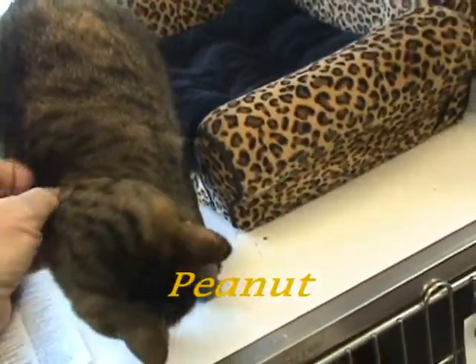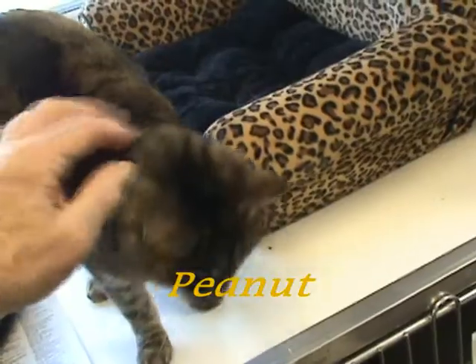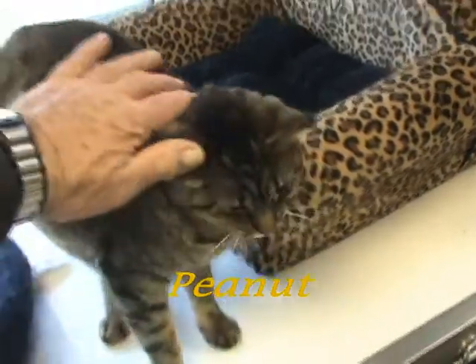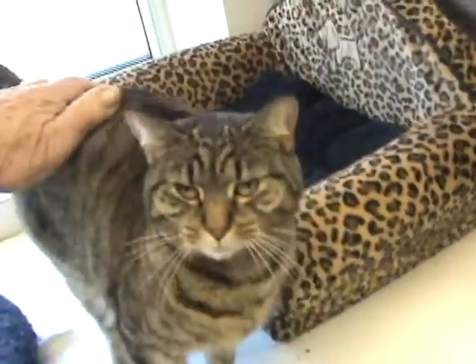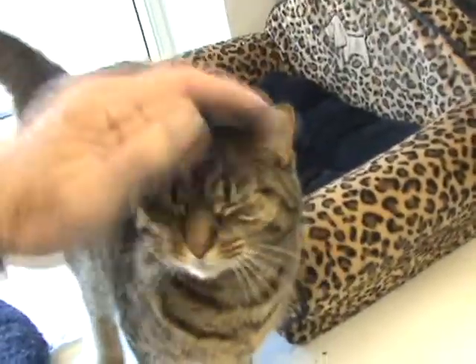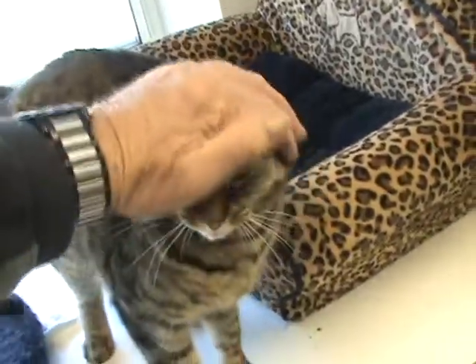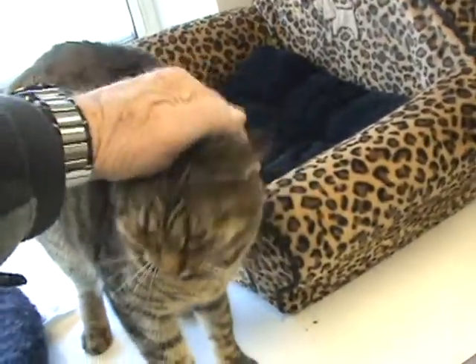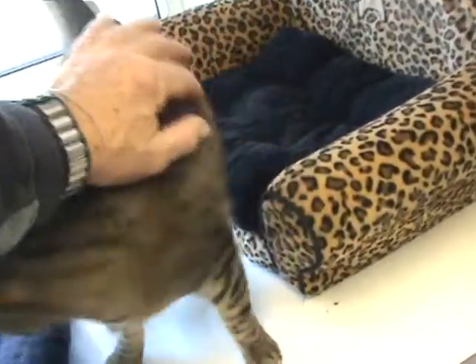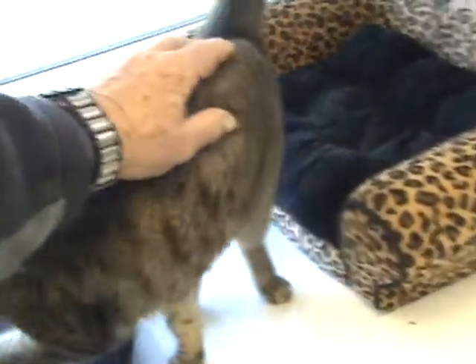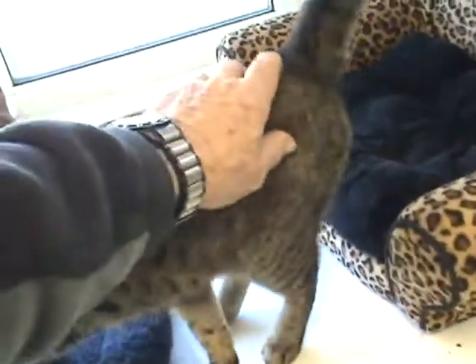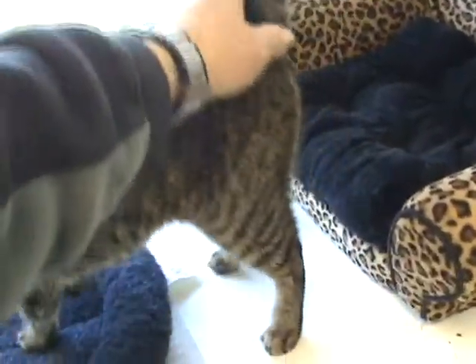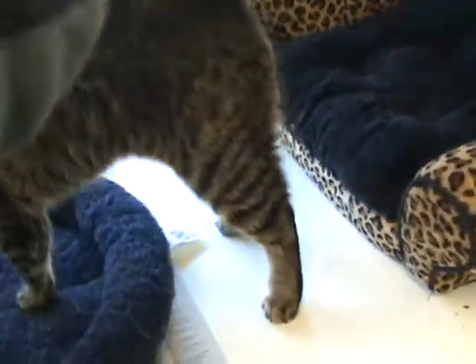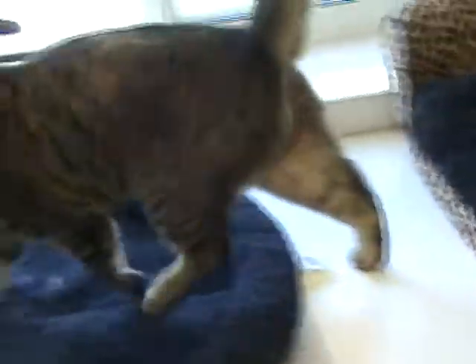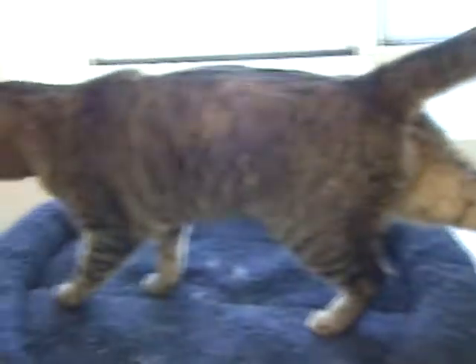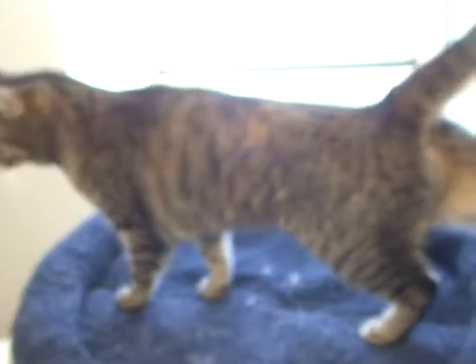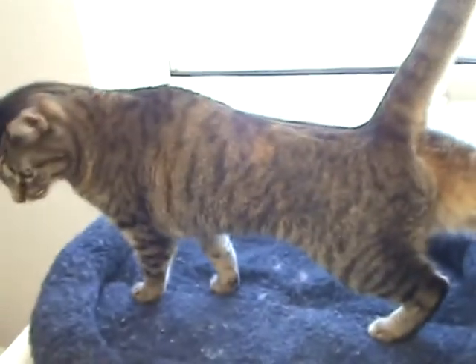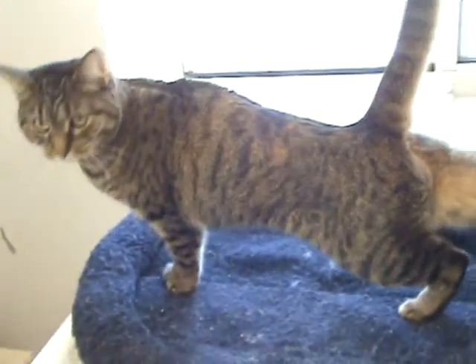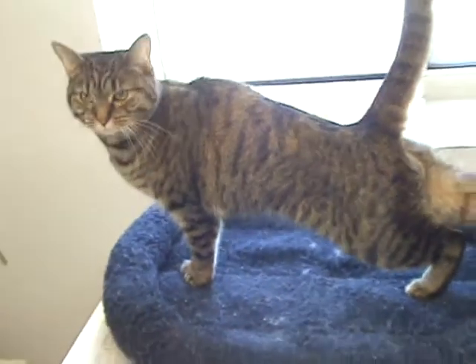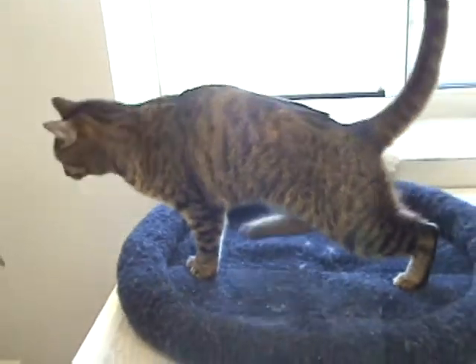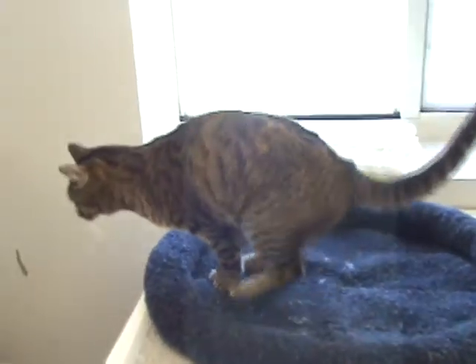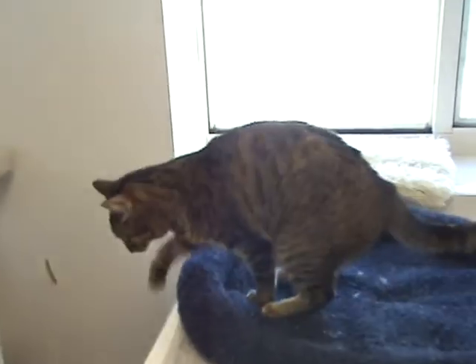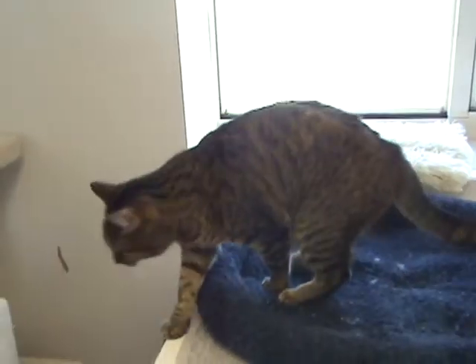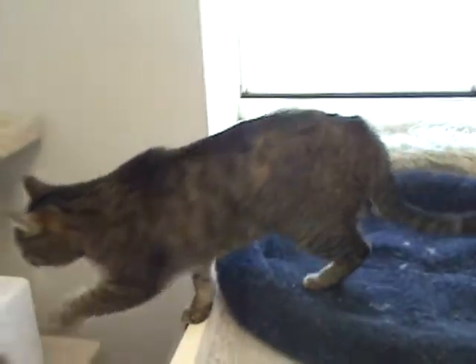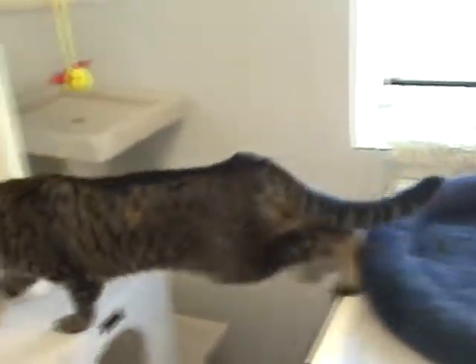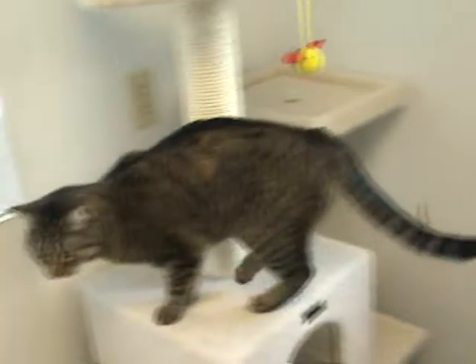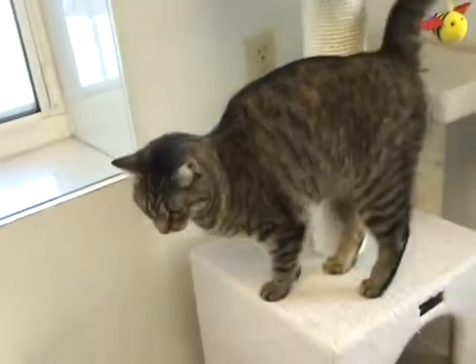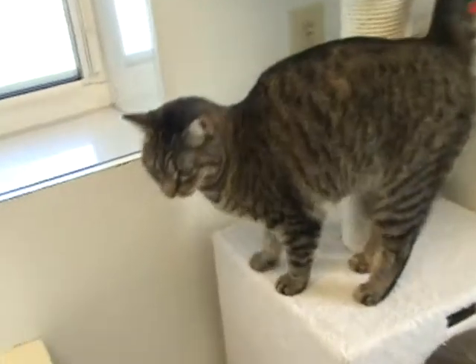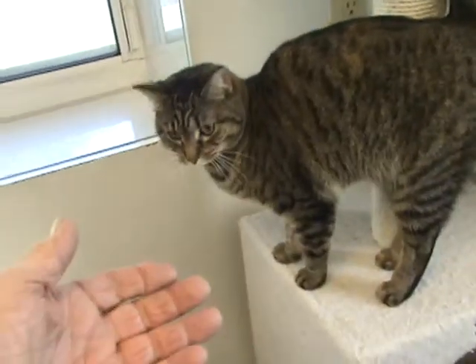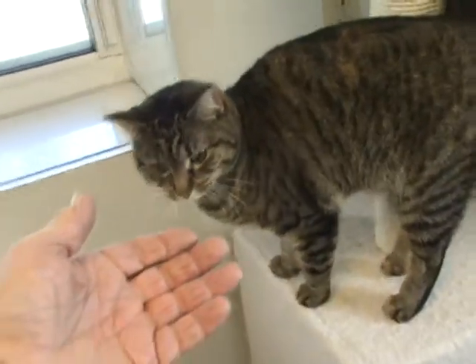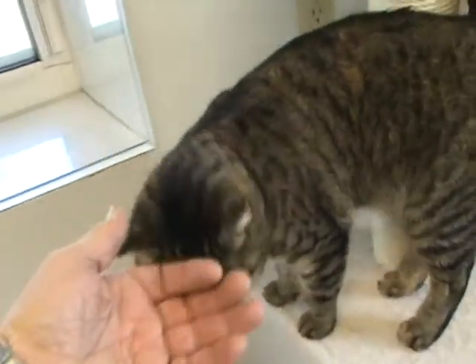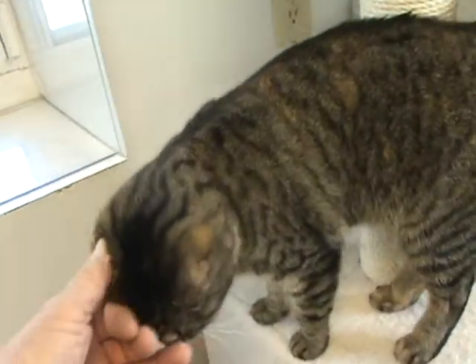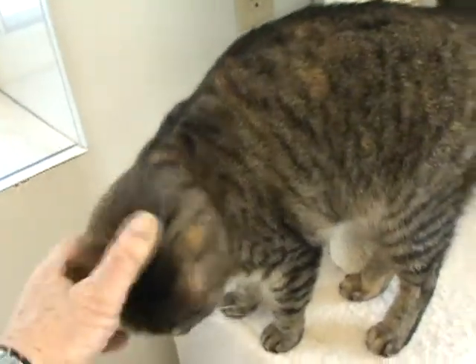She's been here about a week. She was very shy when she first came in, but once she figured out no one was going to hurt her and she was in a good place and everybody loved her, then she came right out of her shell.